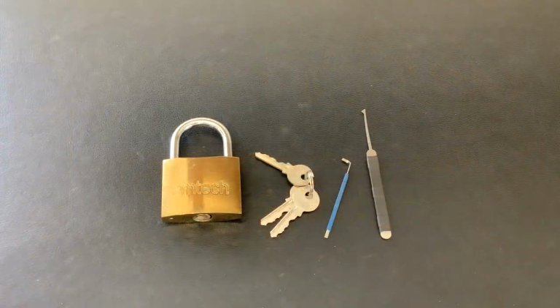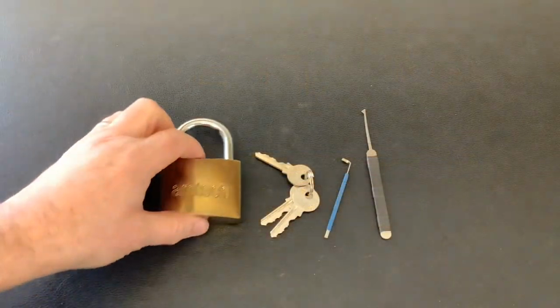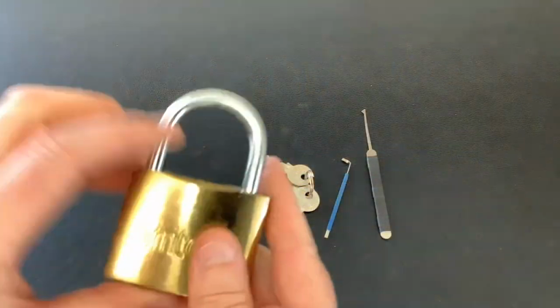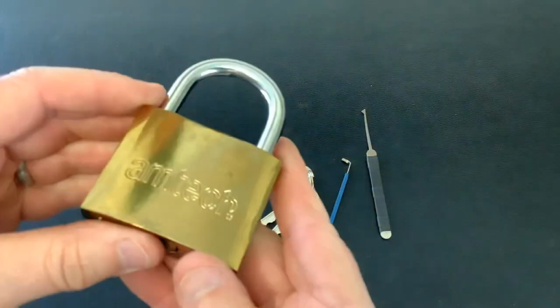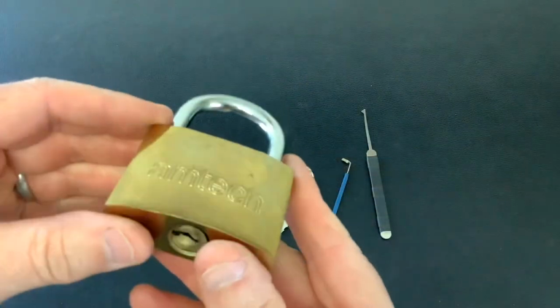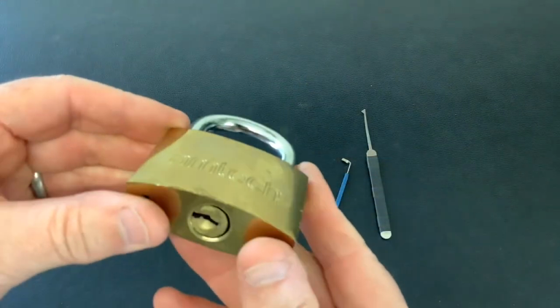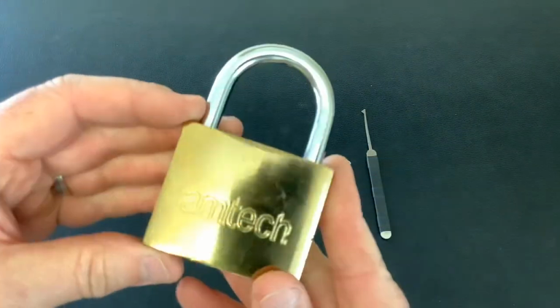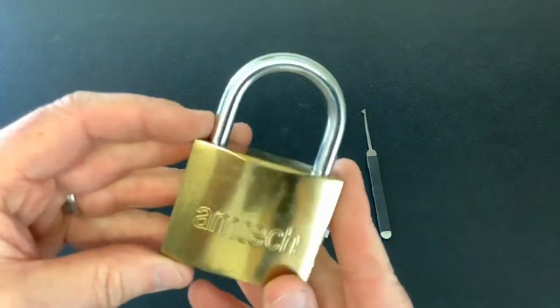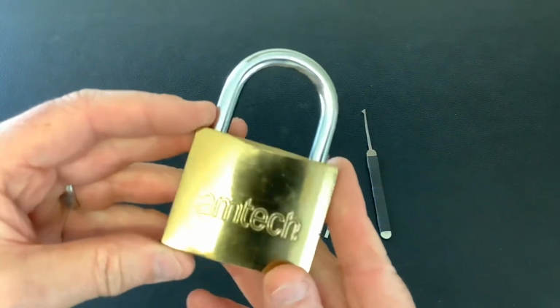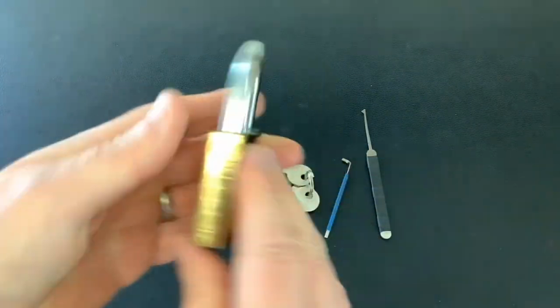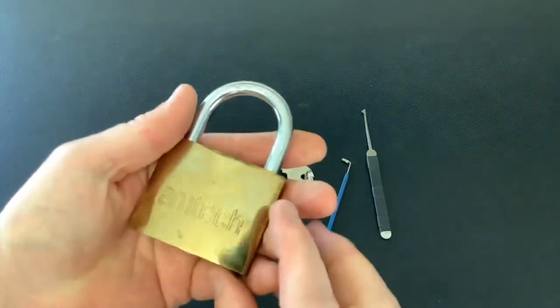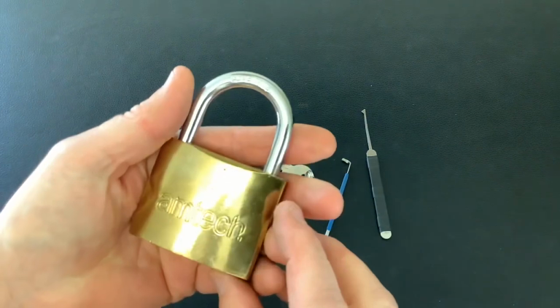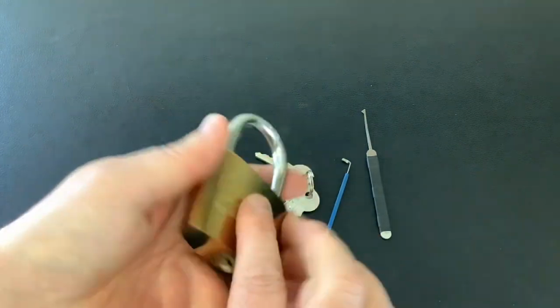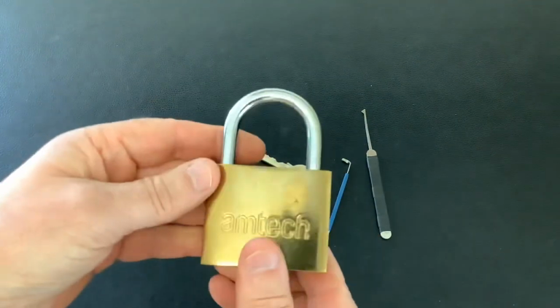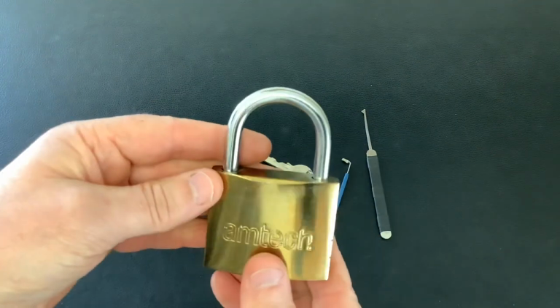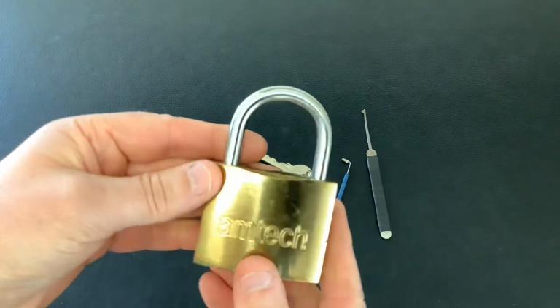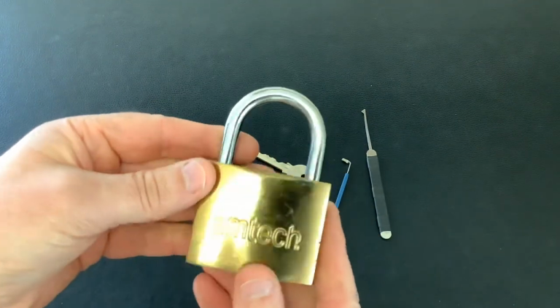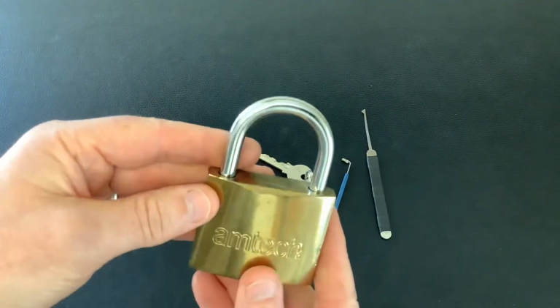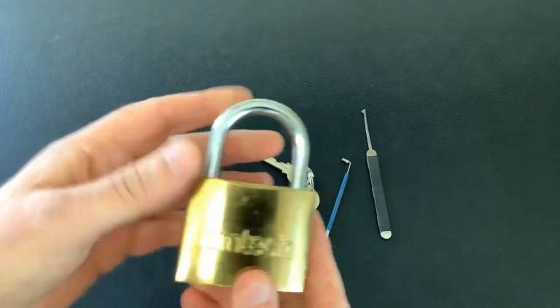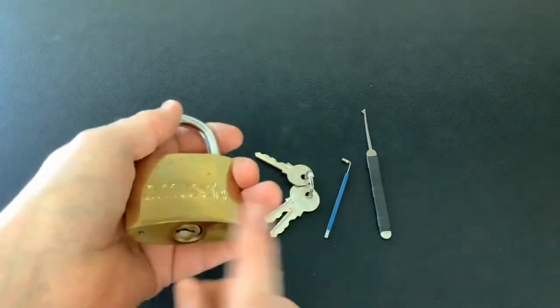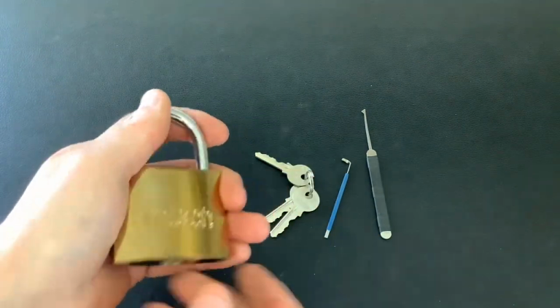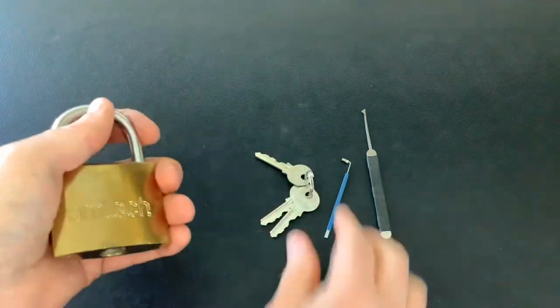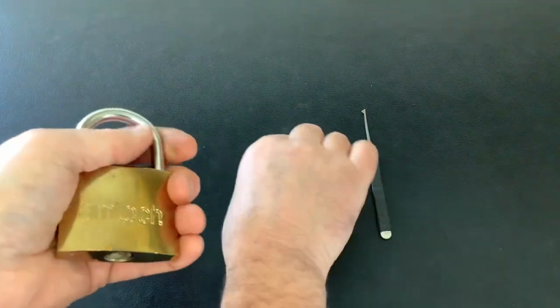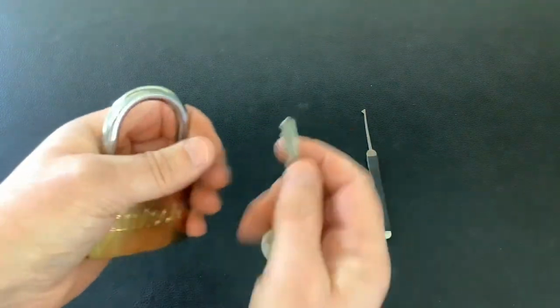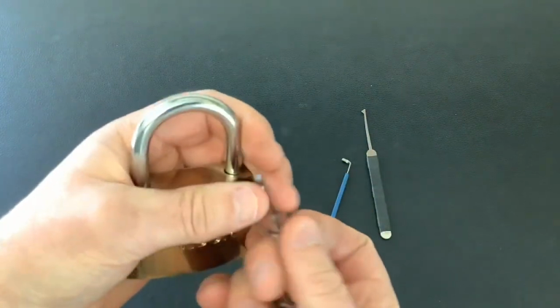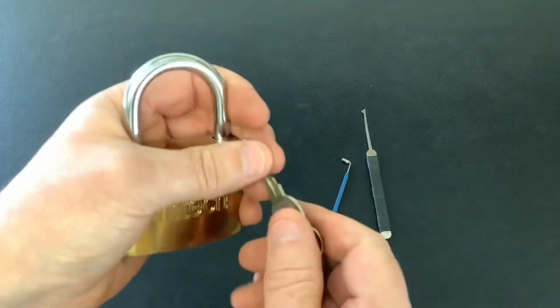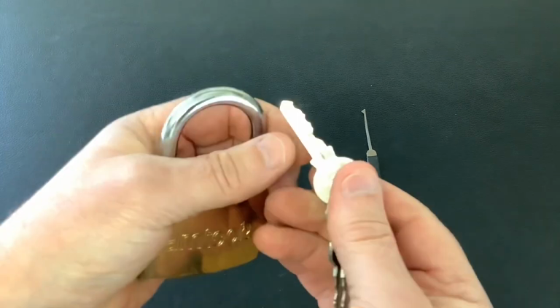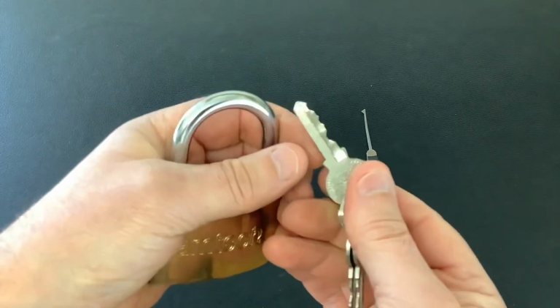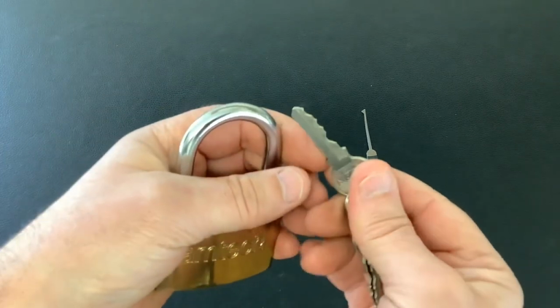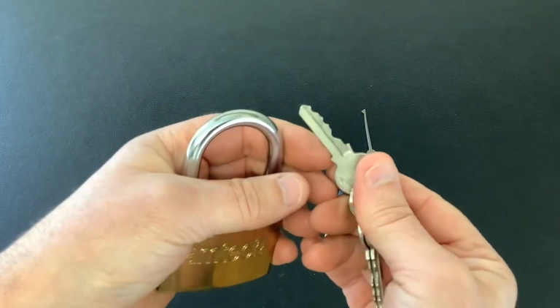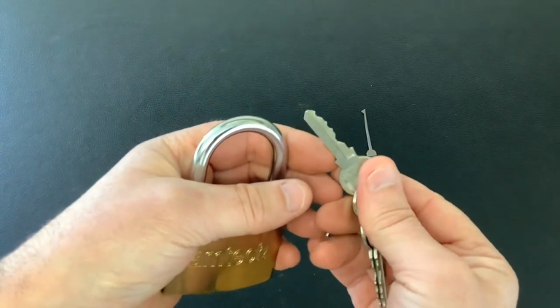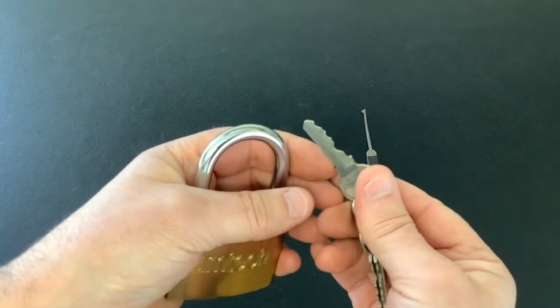Today I've got this Amtec. This was sent to me by Peter Lewis, the Irish lock picker. It's a Chinese made lock and it's very sloppy inside, and for that reason it's actually quite hard to pick.